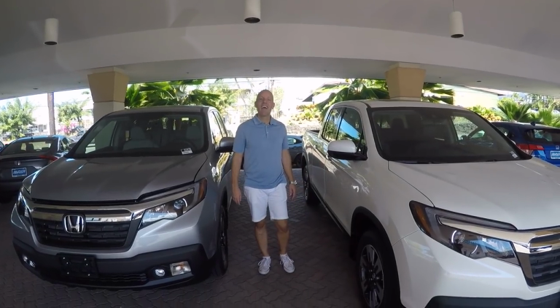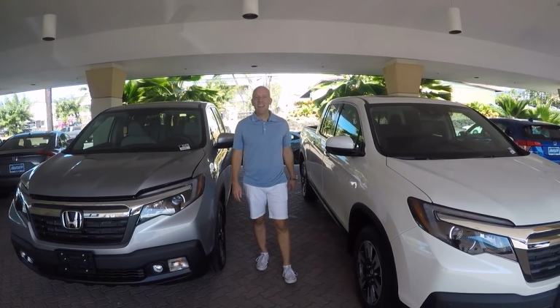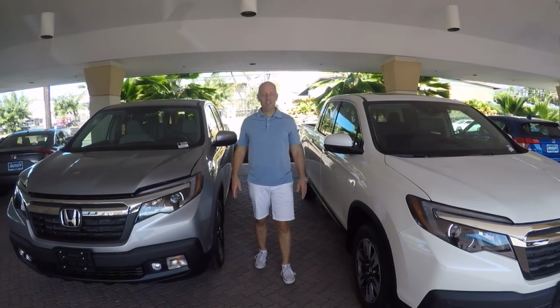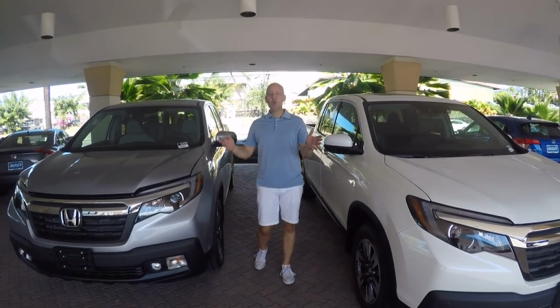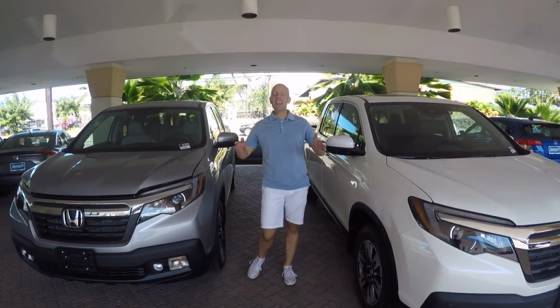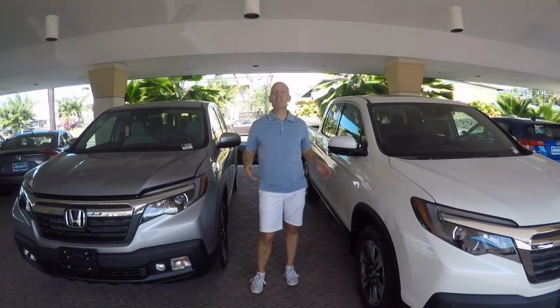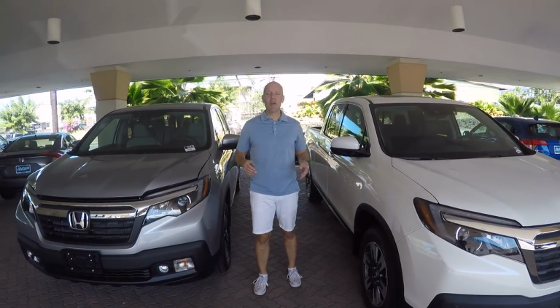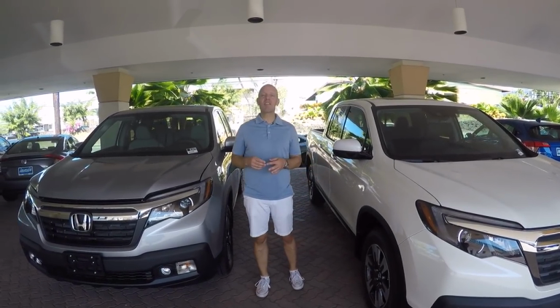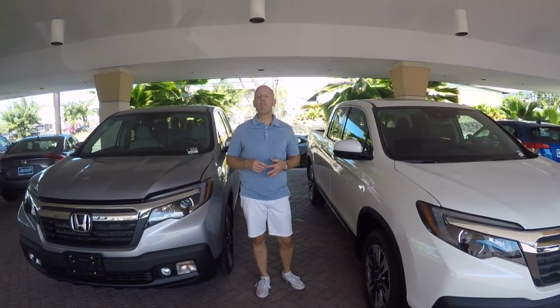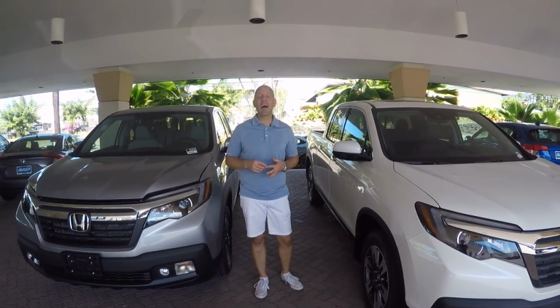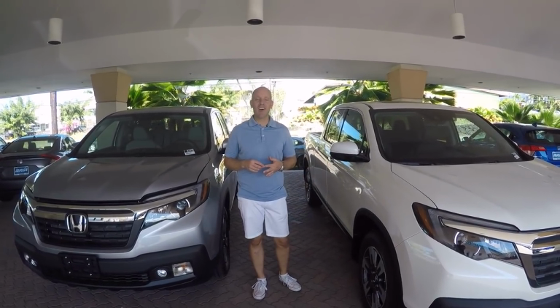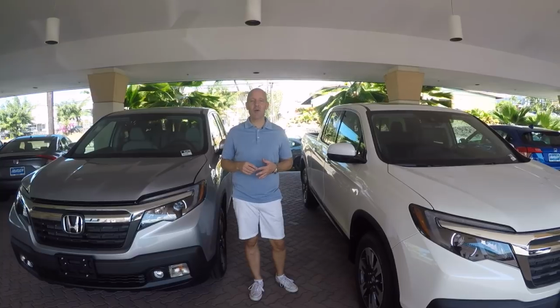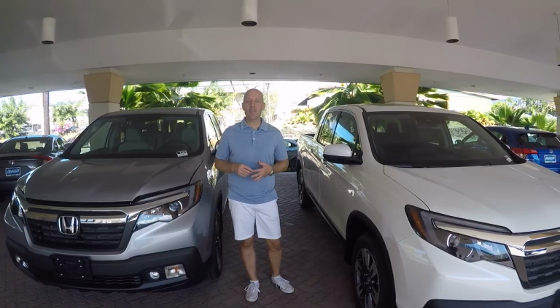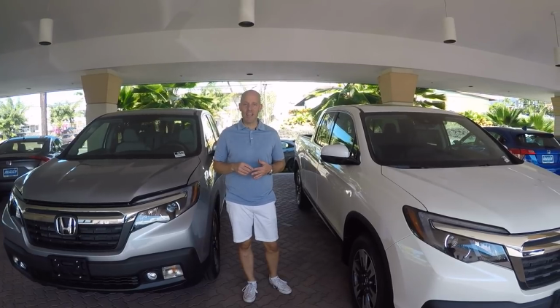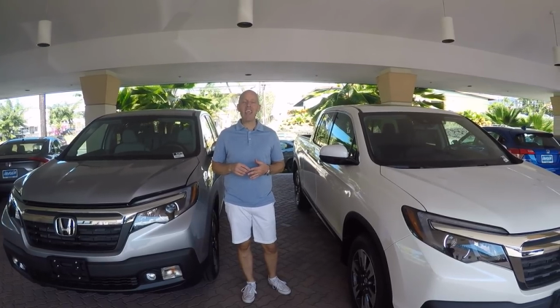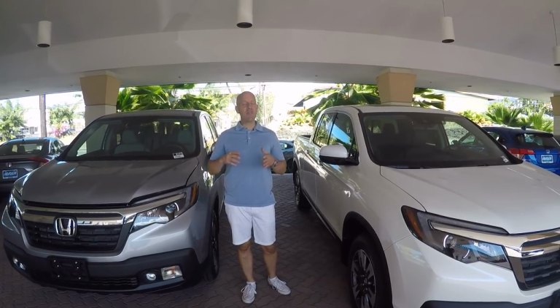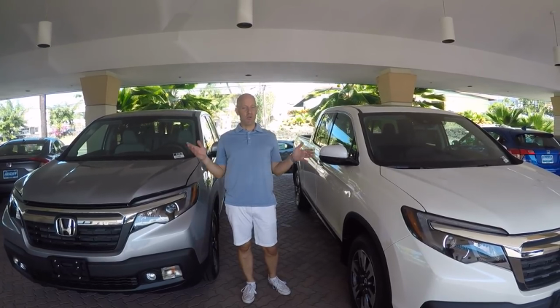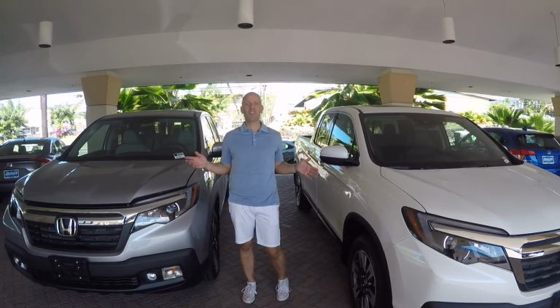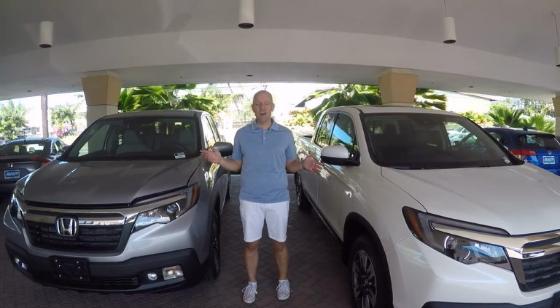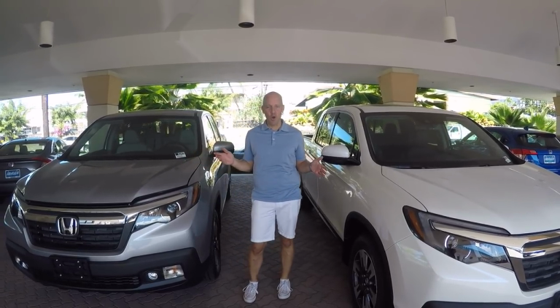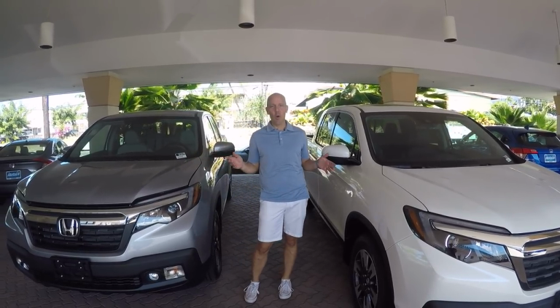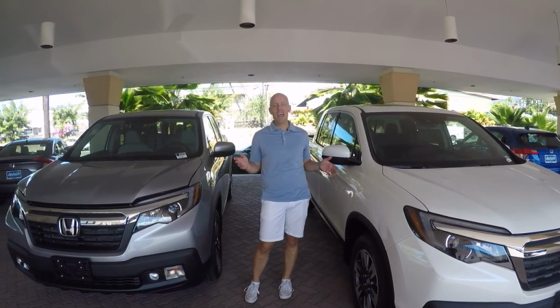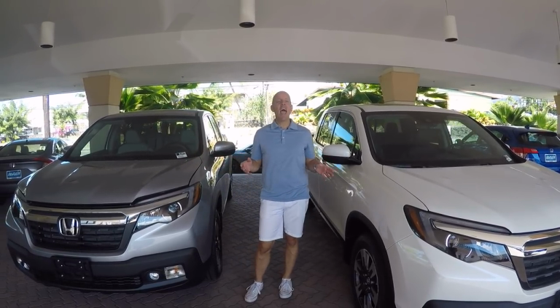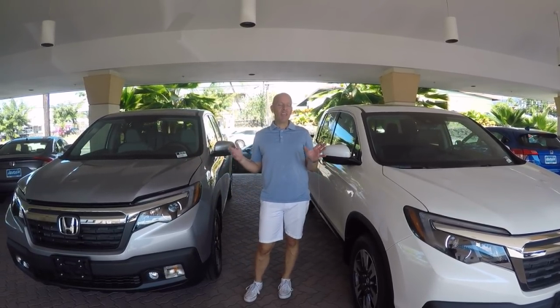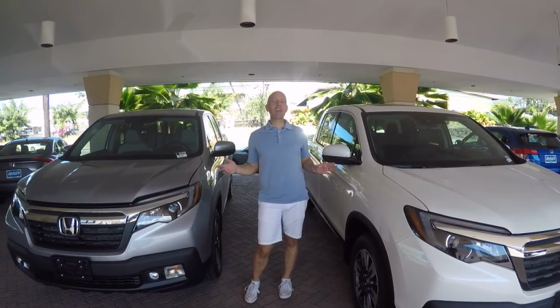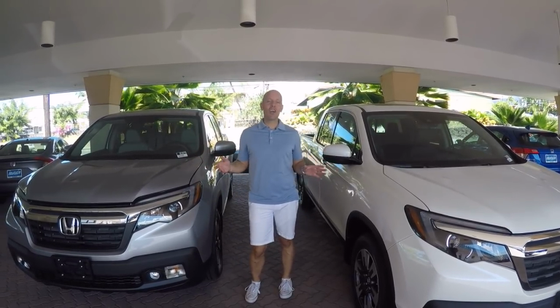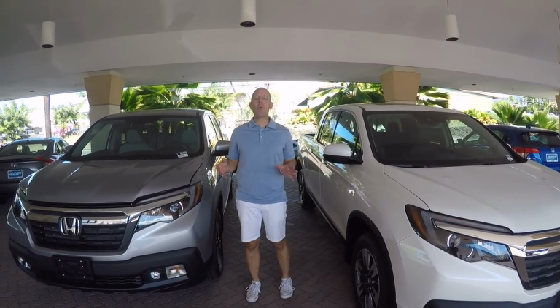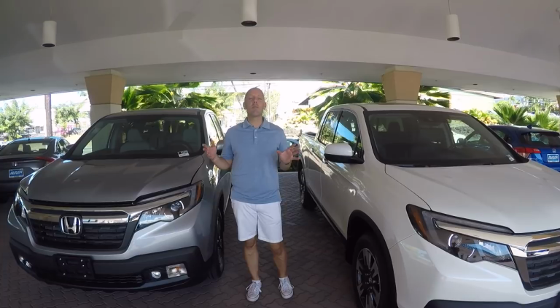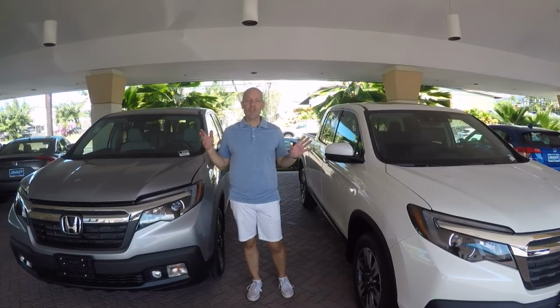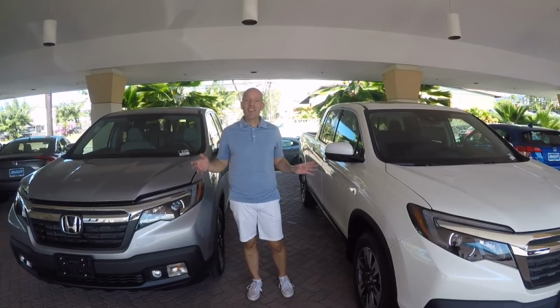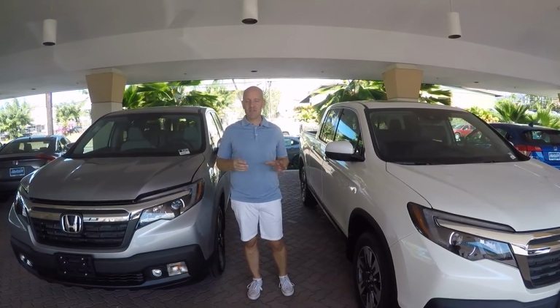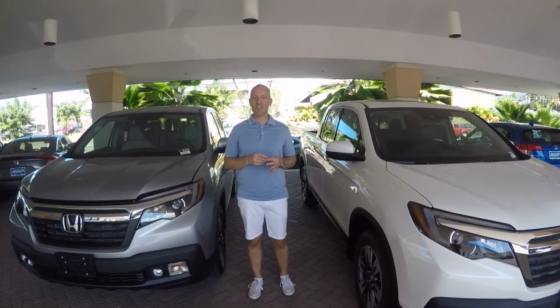Hey guys, it's Joe Tunney and I'm visiting my friends here at Big Island Honda, right off the Queen K in the beautiful city of Kona, Hawaii. We're taking a look at one of the most distinctive trucks on the road today.